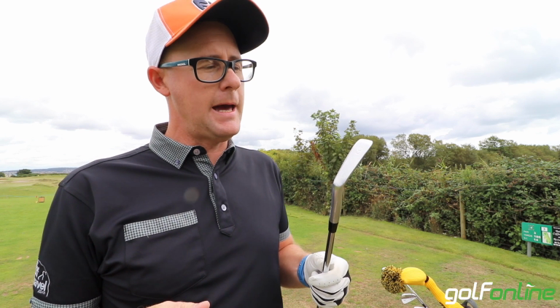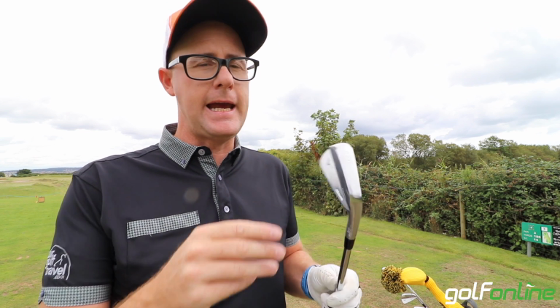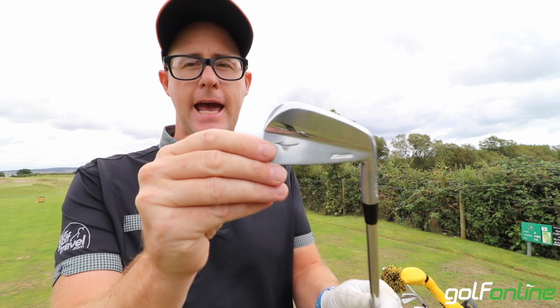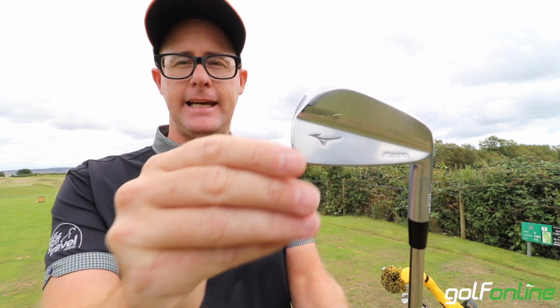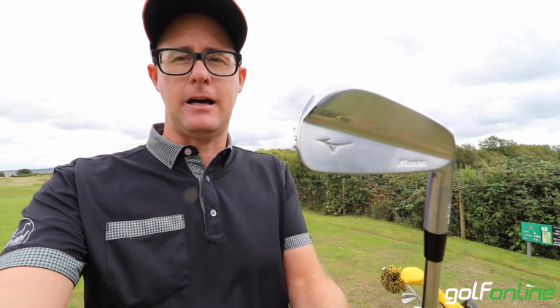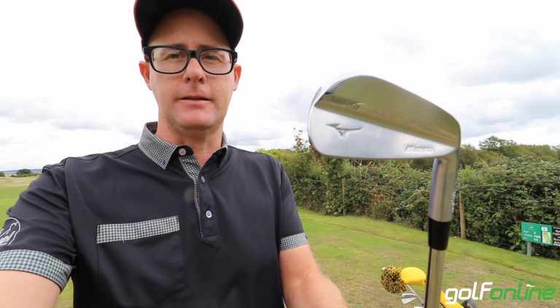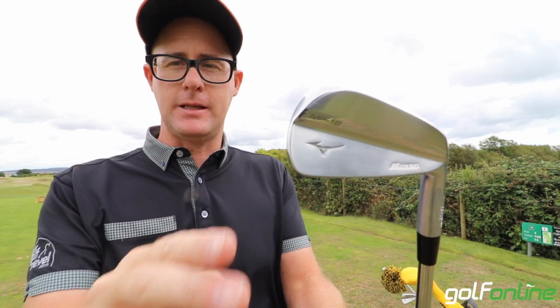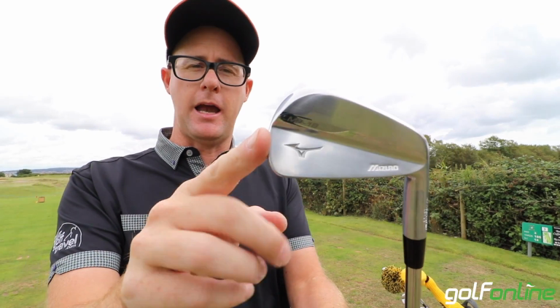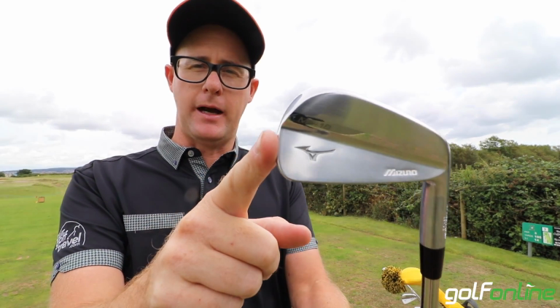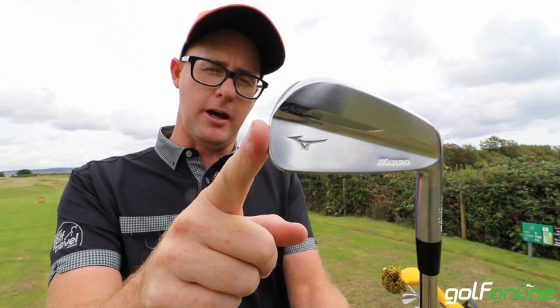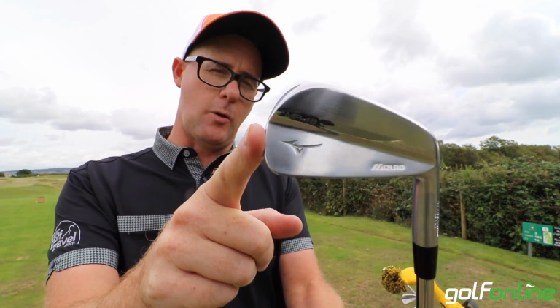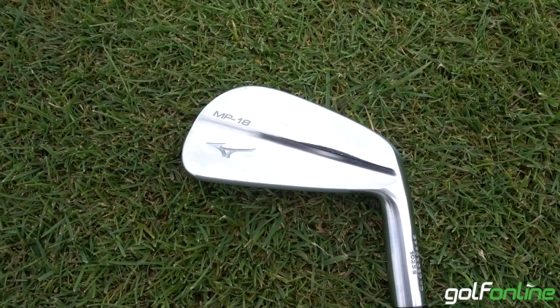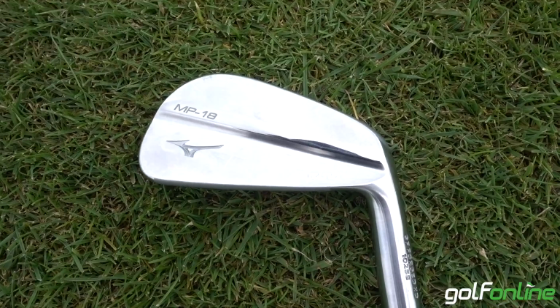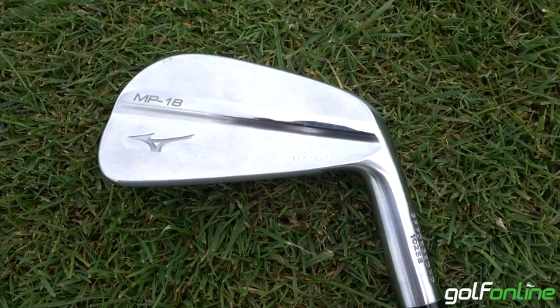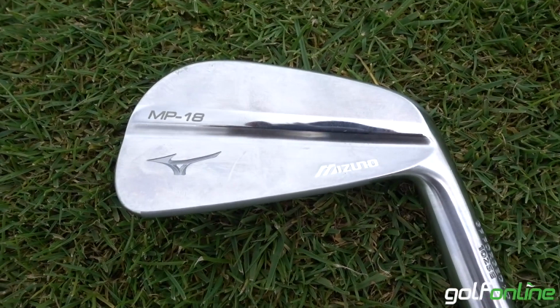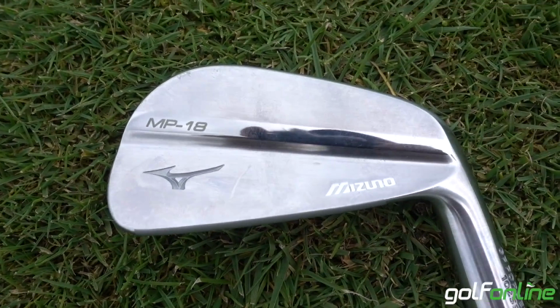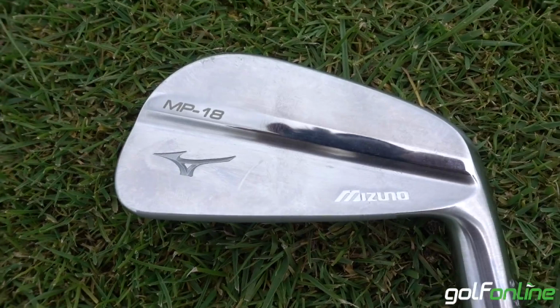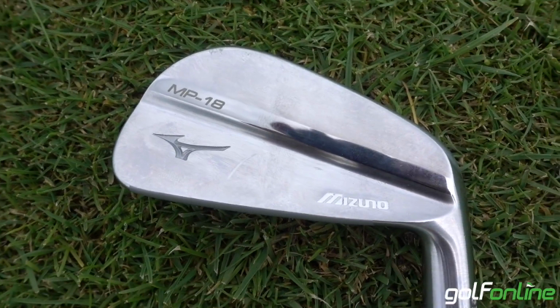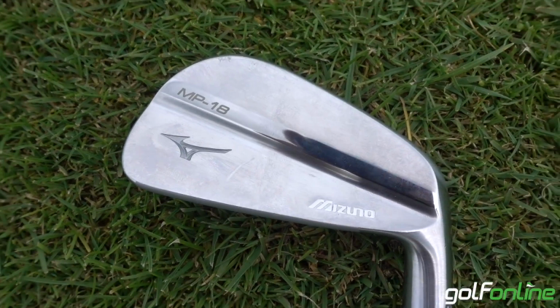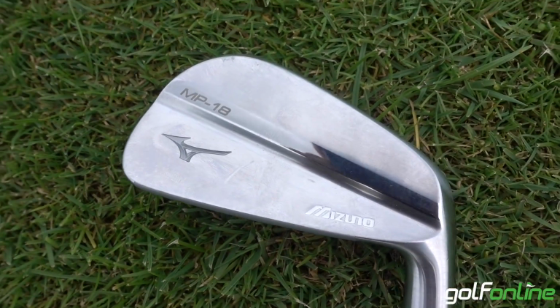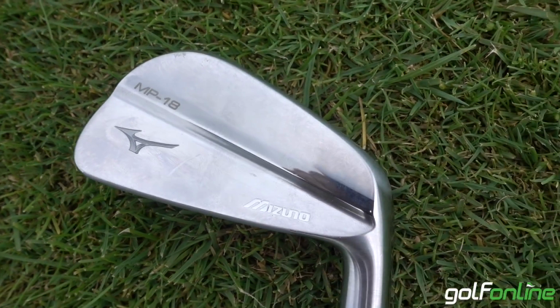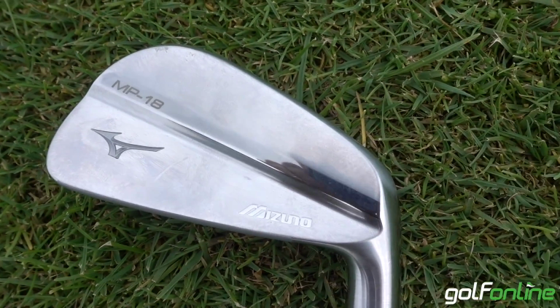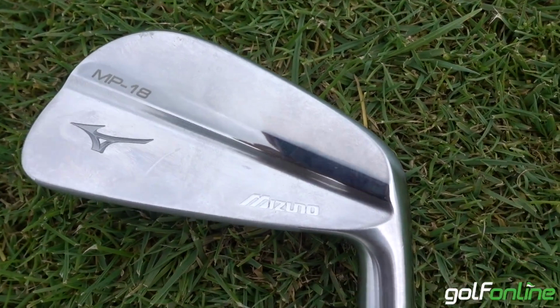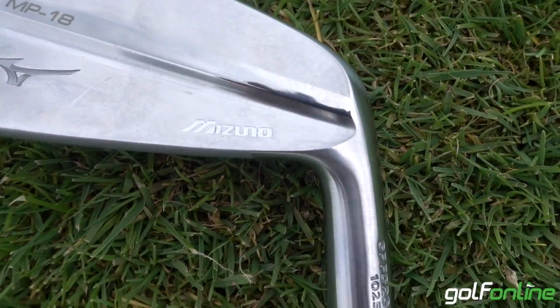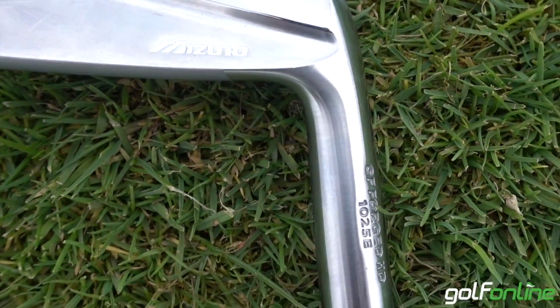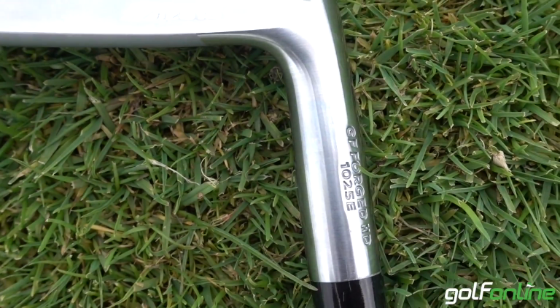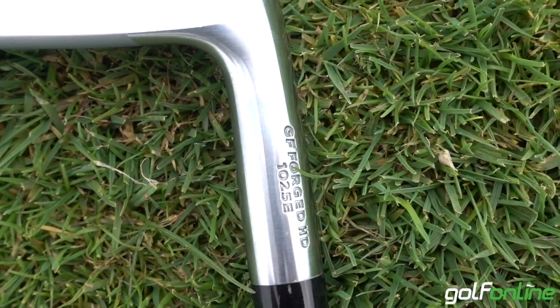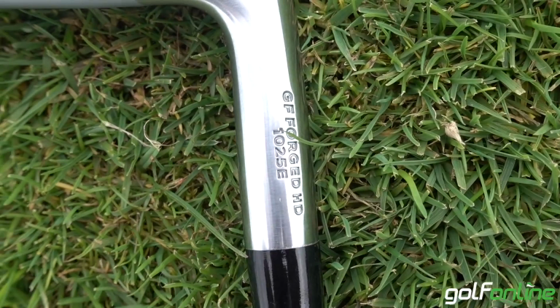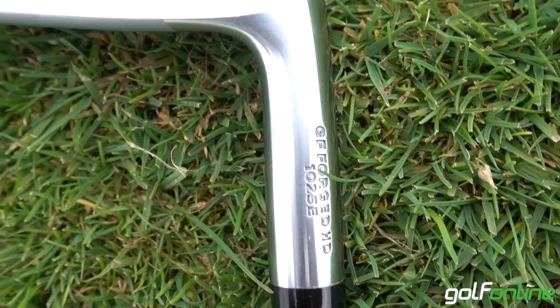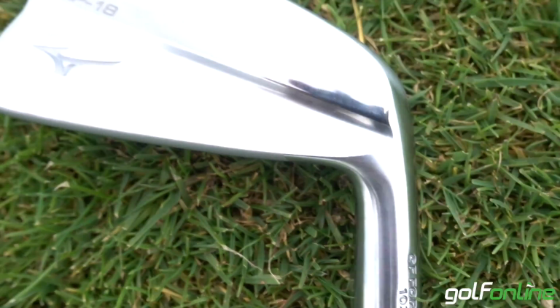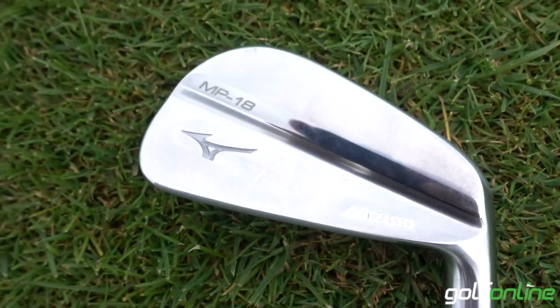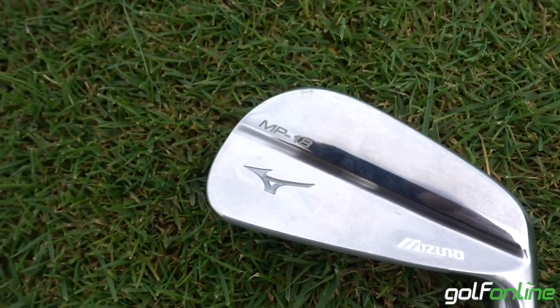Mizuno MP18 iron — so inspired by times gone by, Faldo inspired. The iron that for my generation of young golfers was used by almost everyone, and we're kind of trying to revisit that.